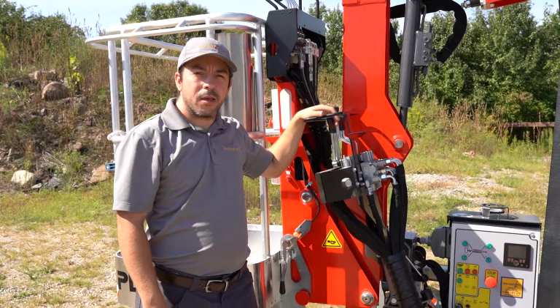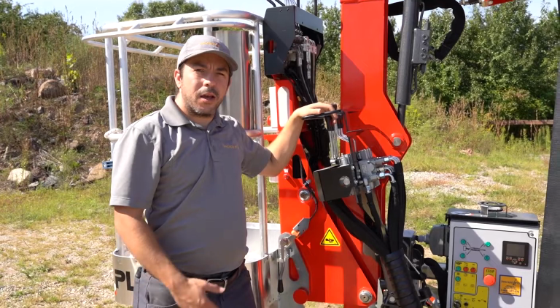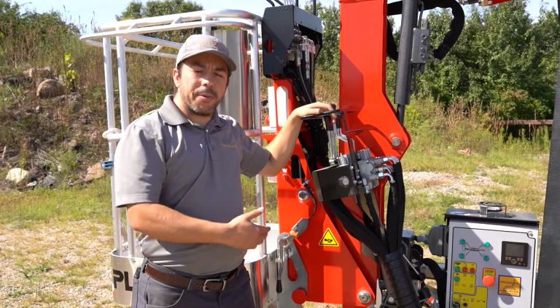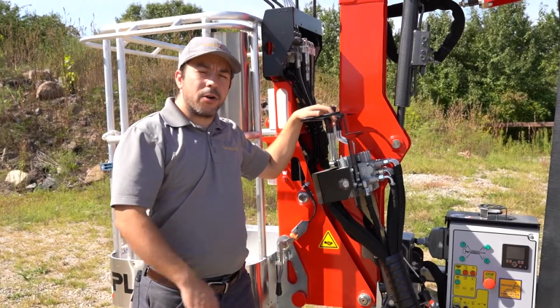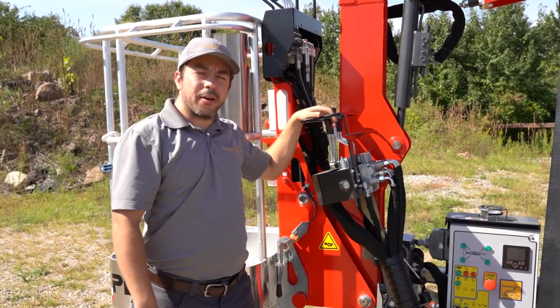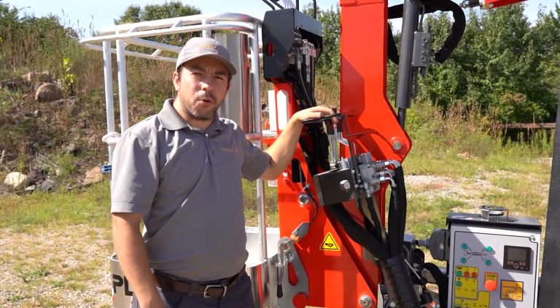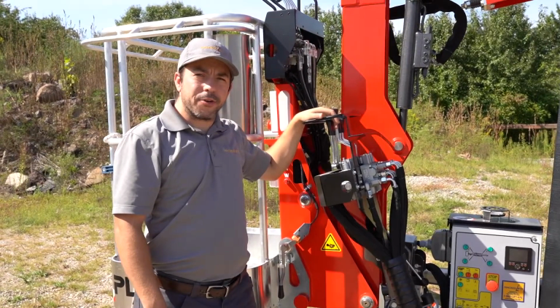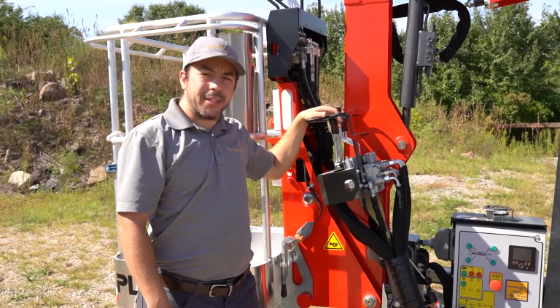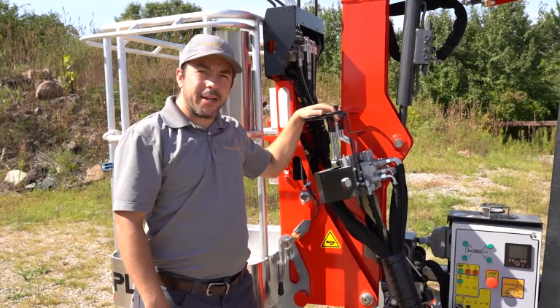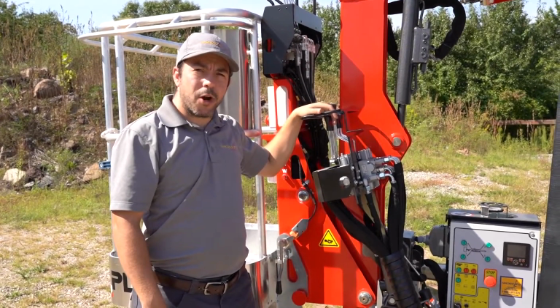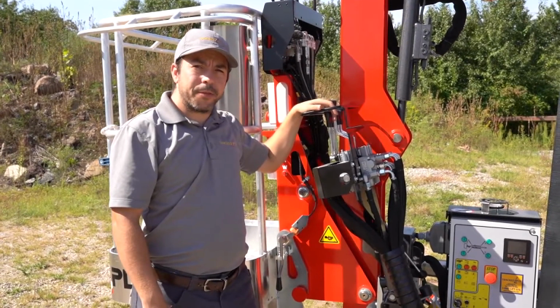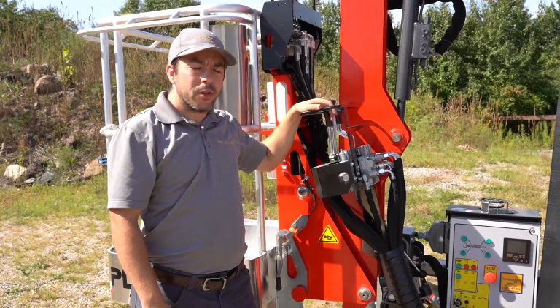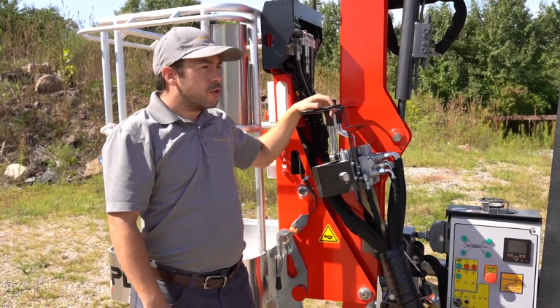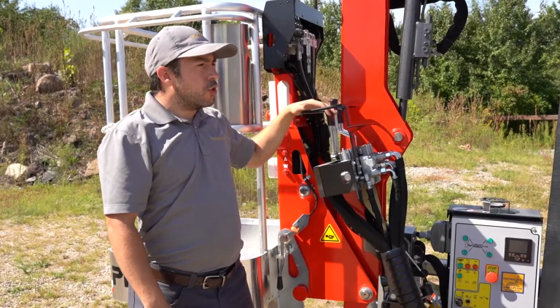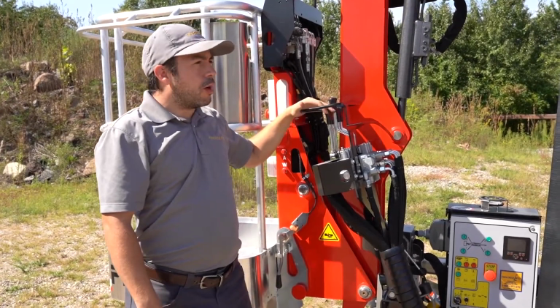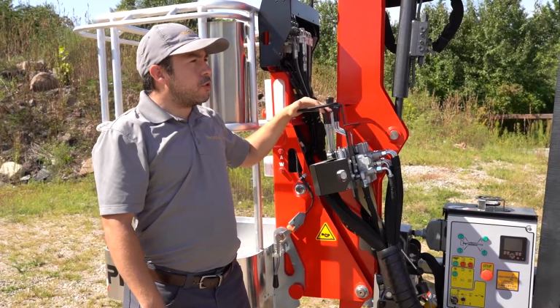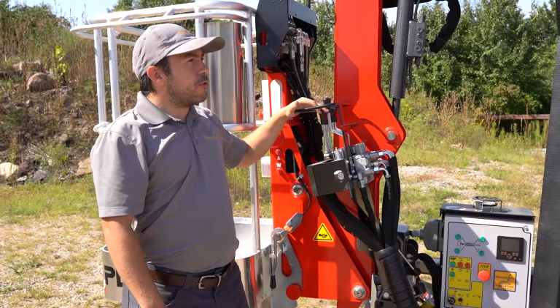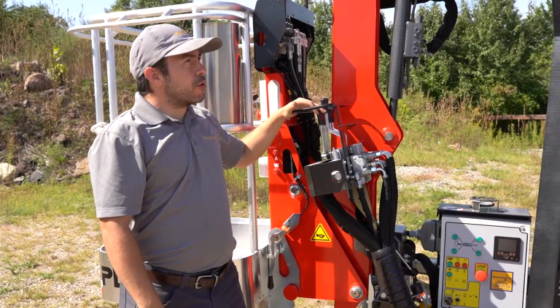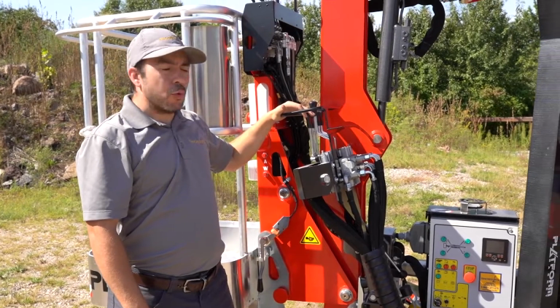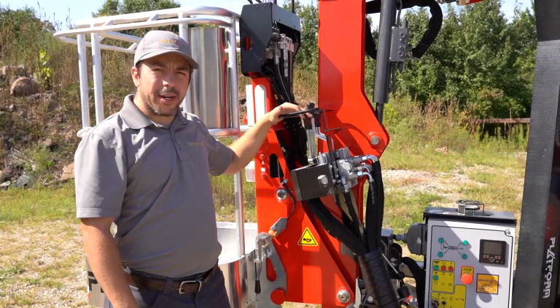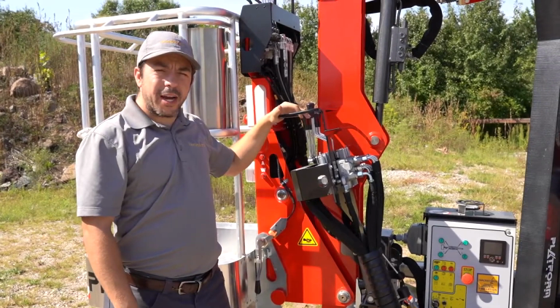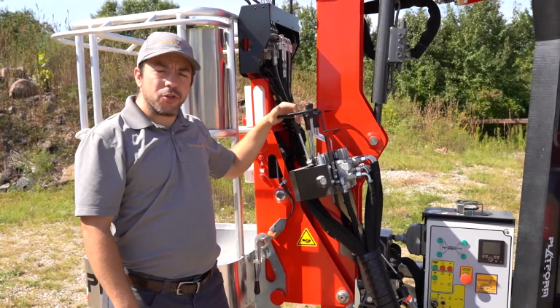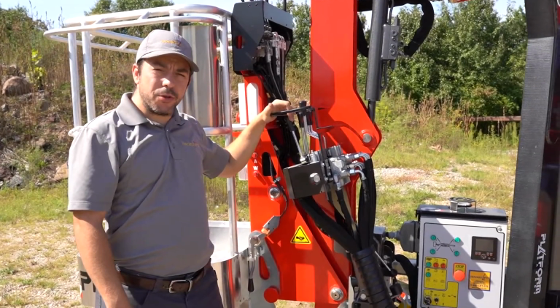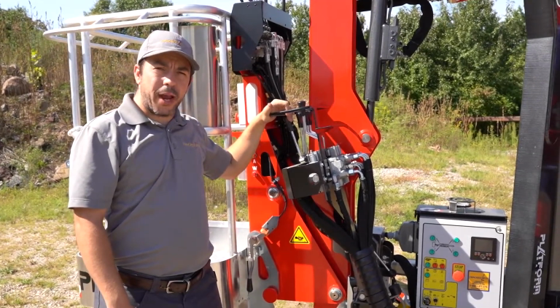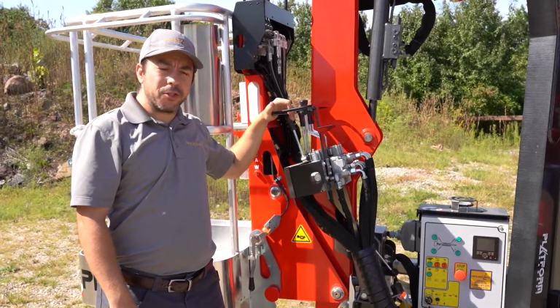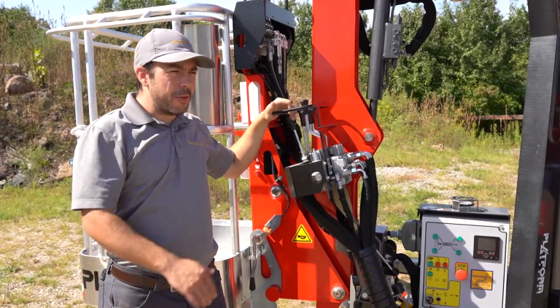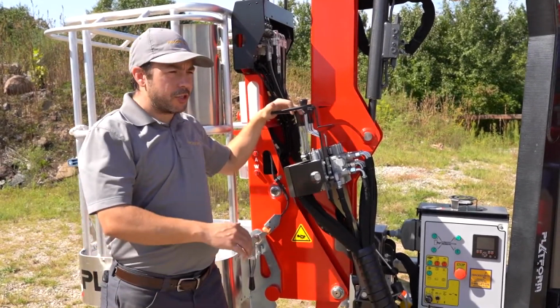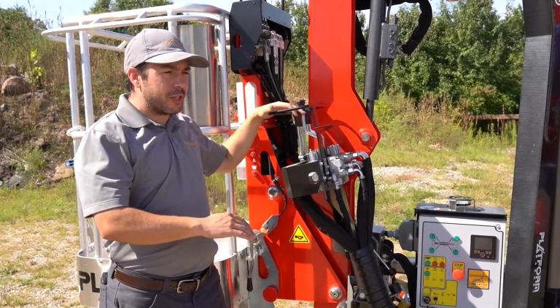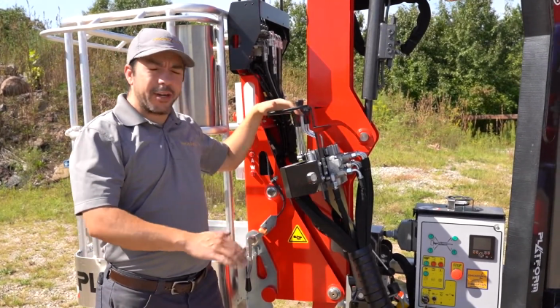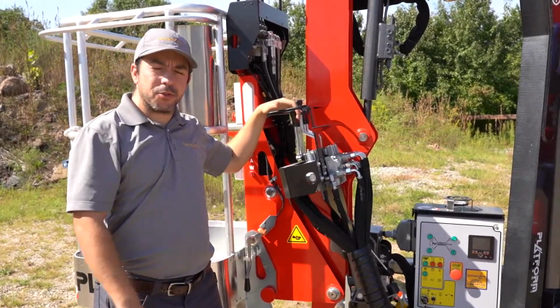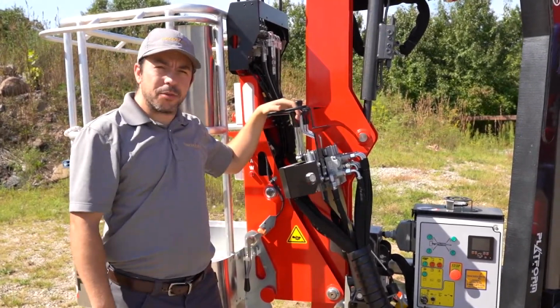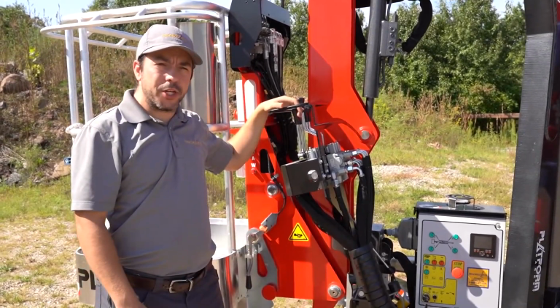I'll be going over how to deploy your 1890 properly. You'll want to move your outriggers one at a time to the ground to make sure that you clear any obstacles with the machine.